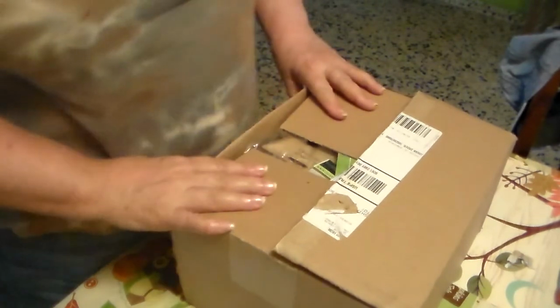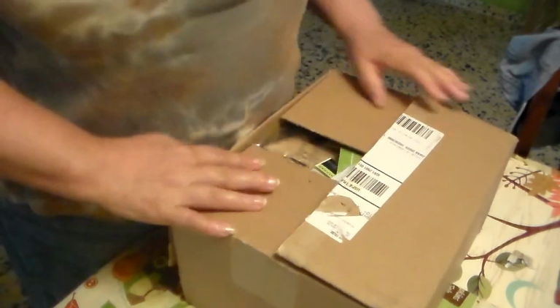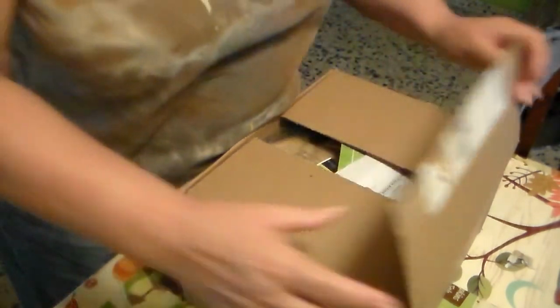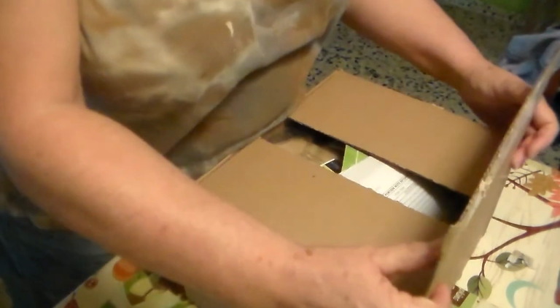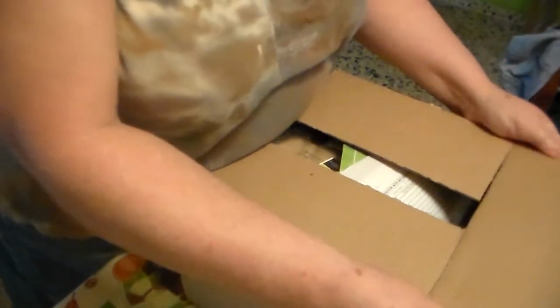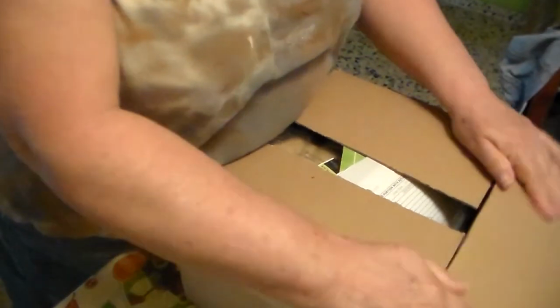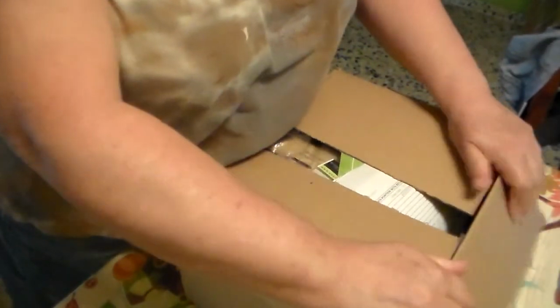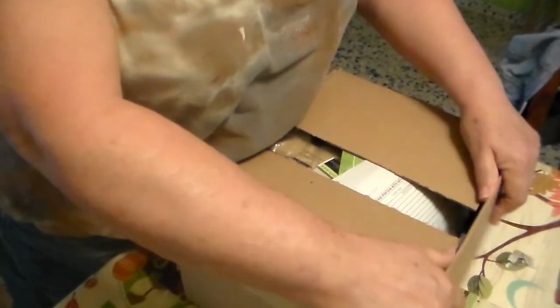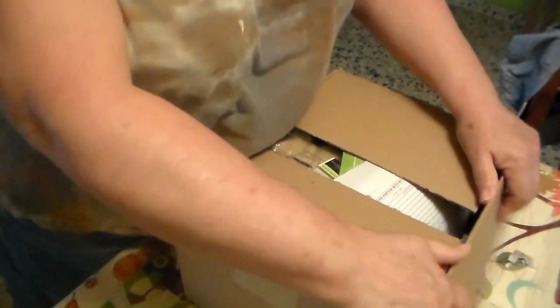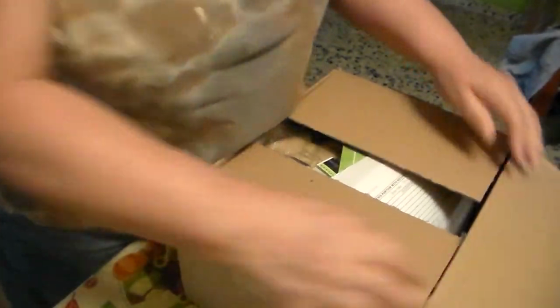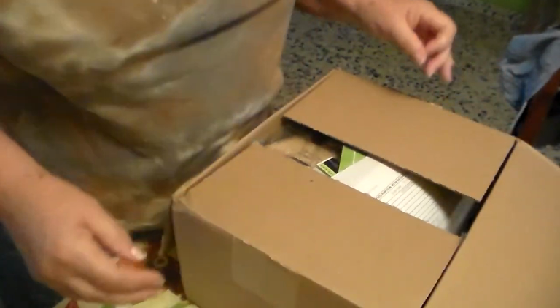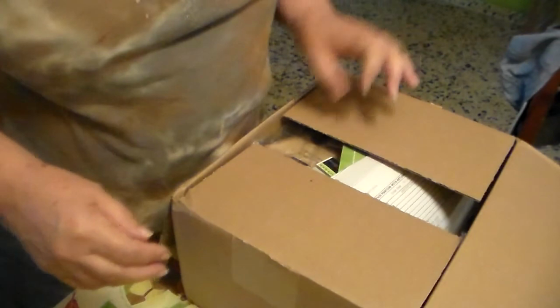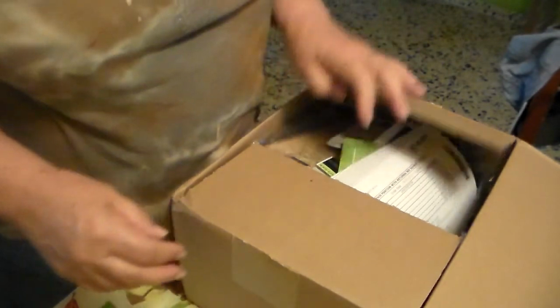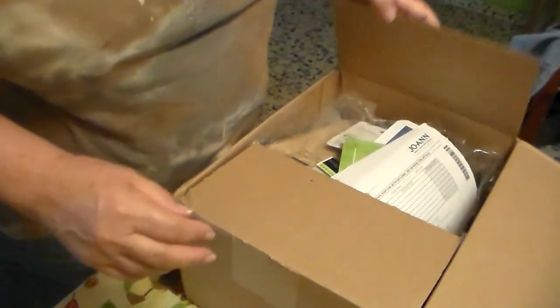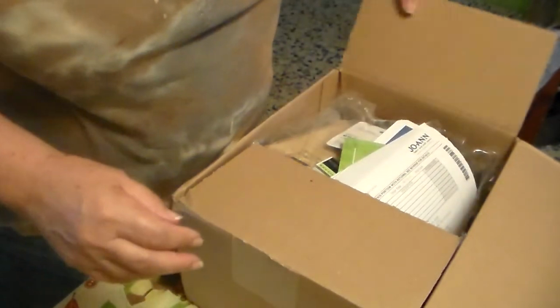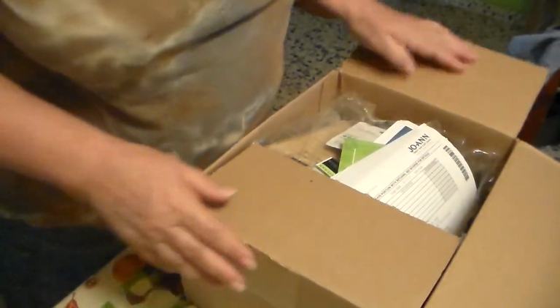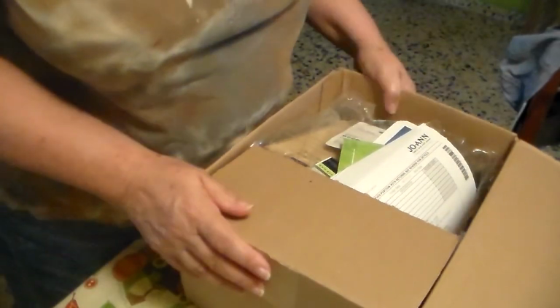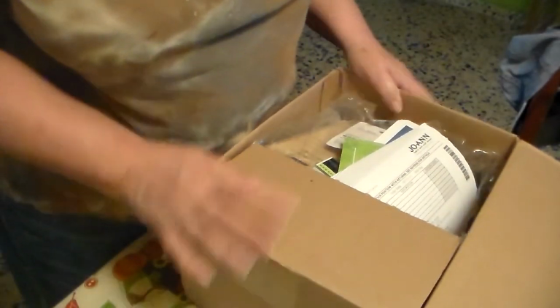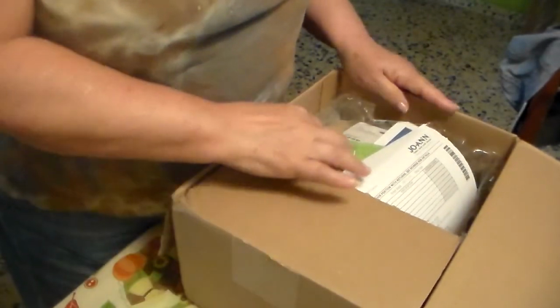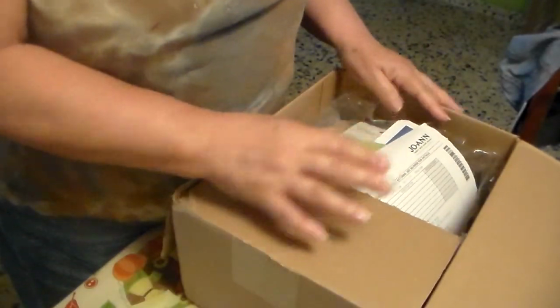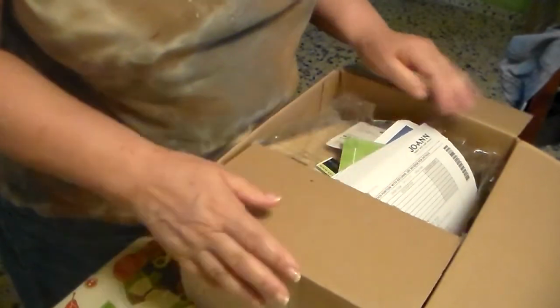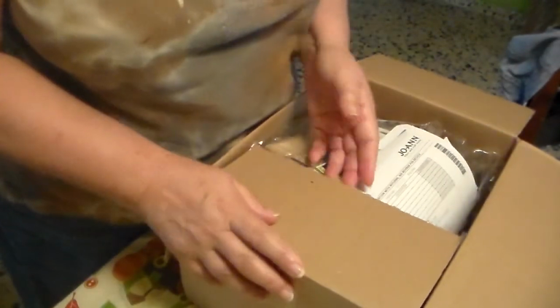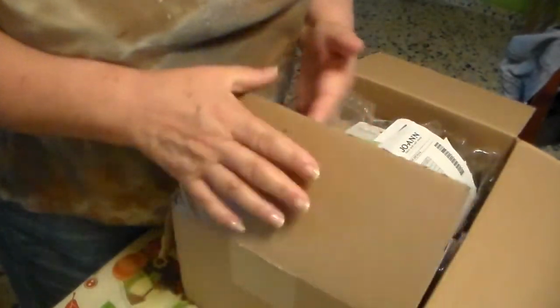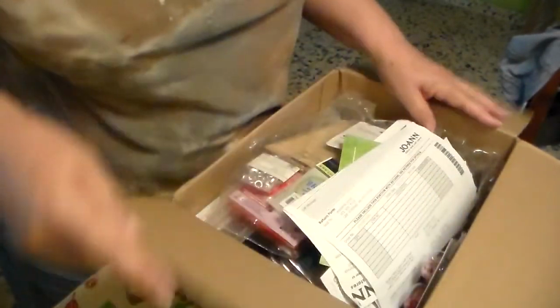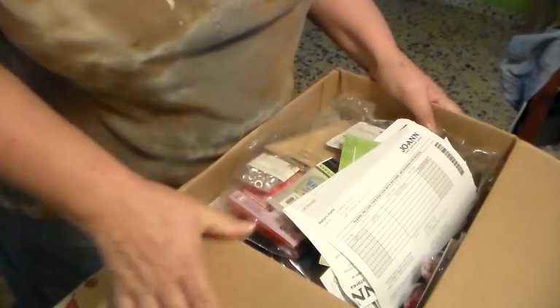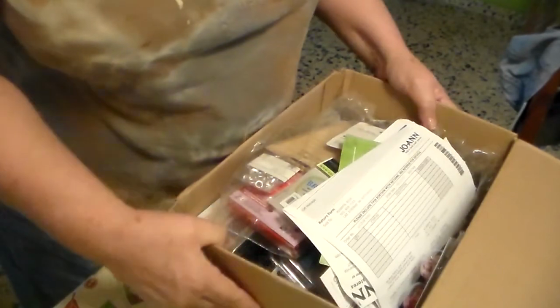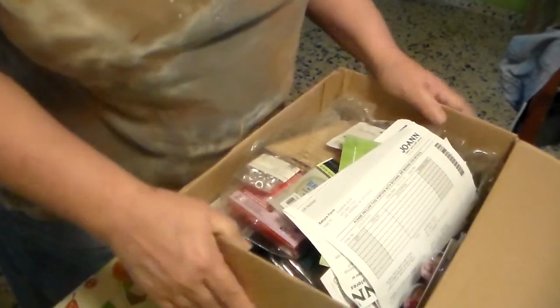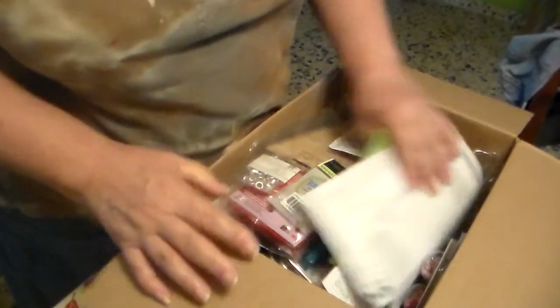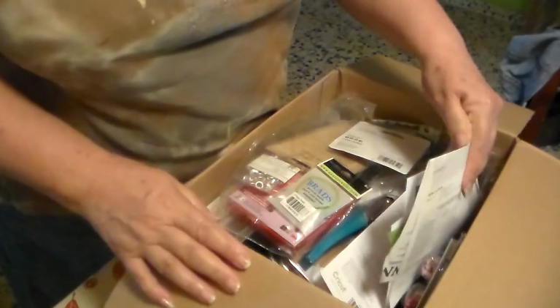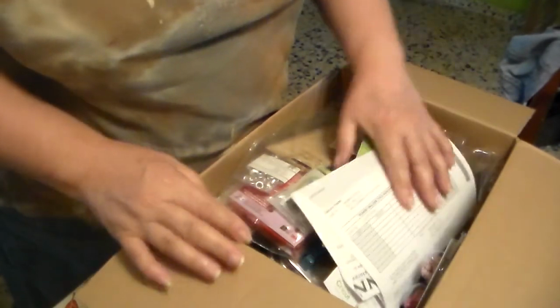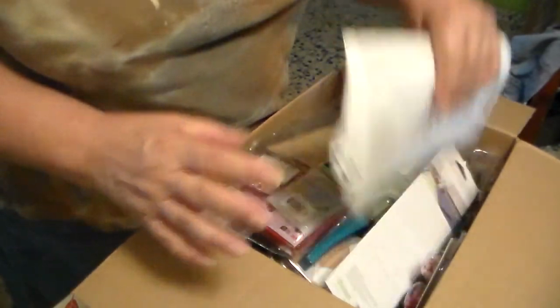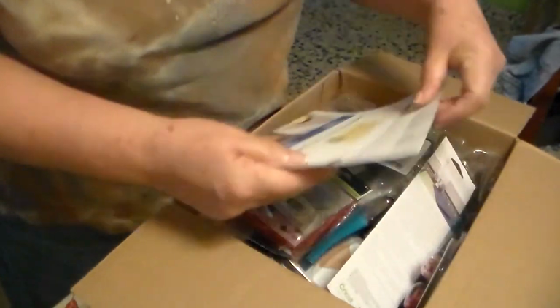There are some older products in here, but things that I have wanted. I have the Crop-O-Dile but I wanted that corner punch. Okay, let's see.